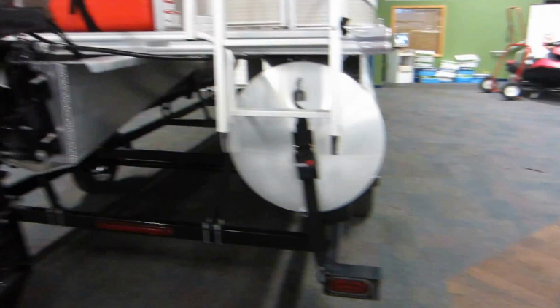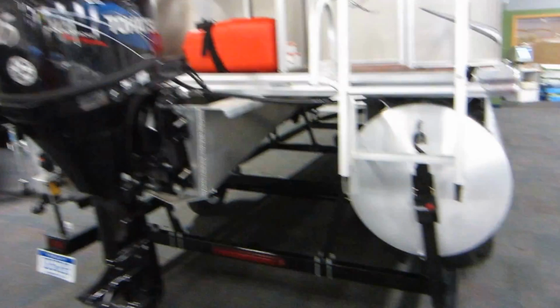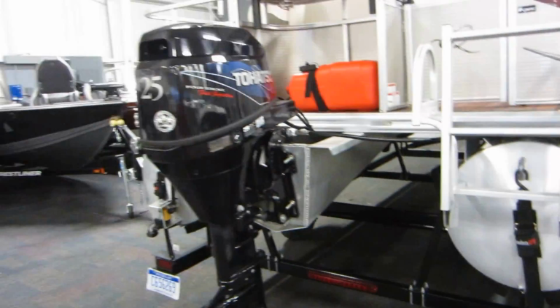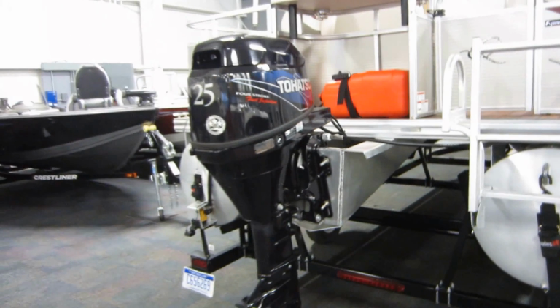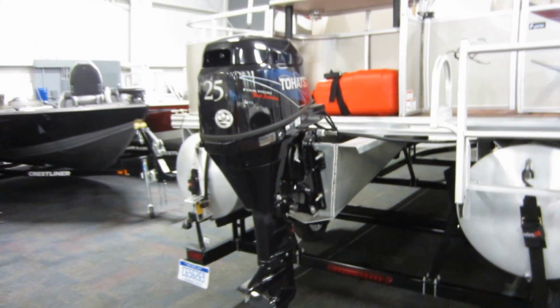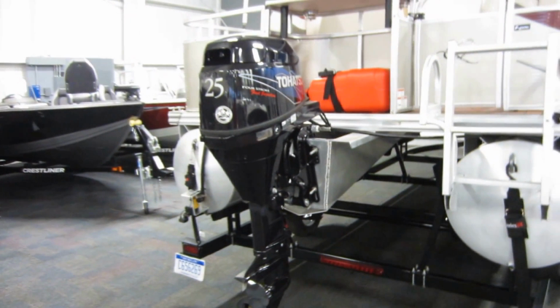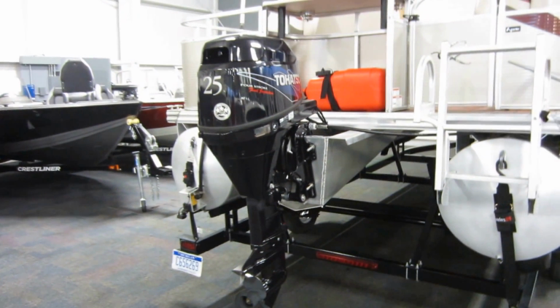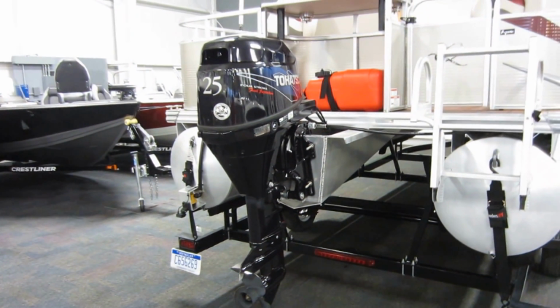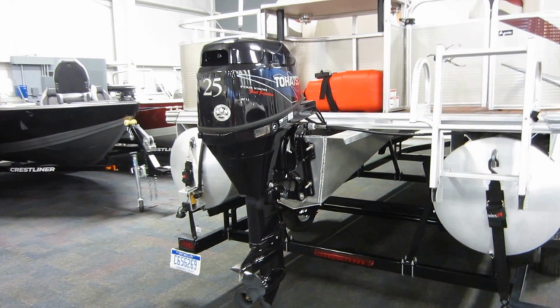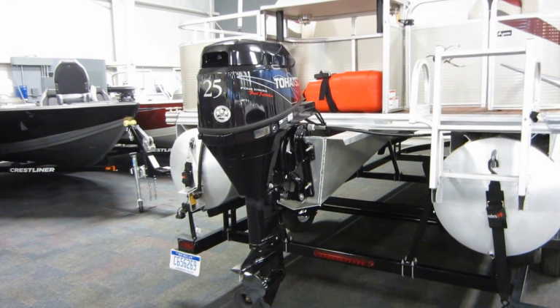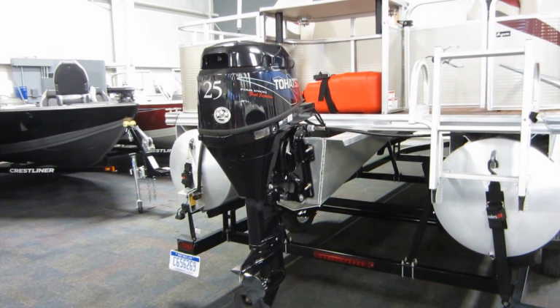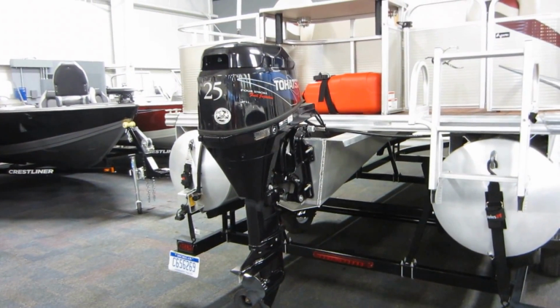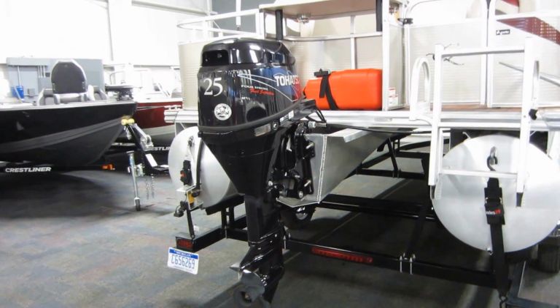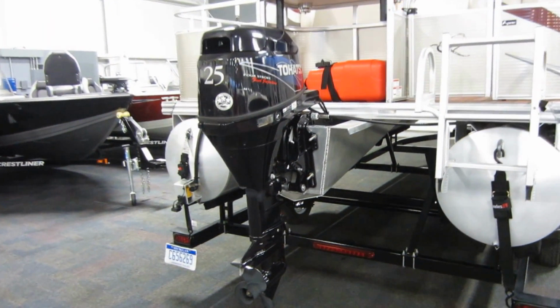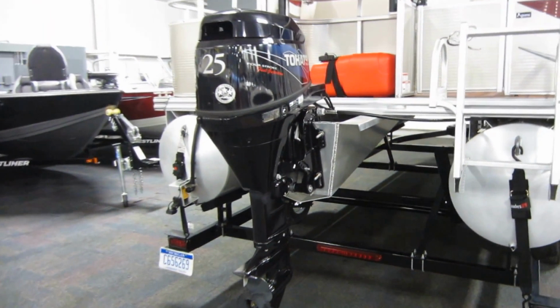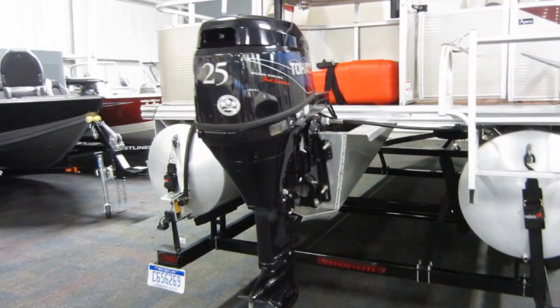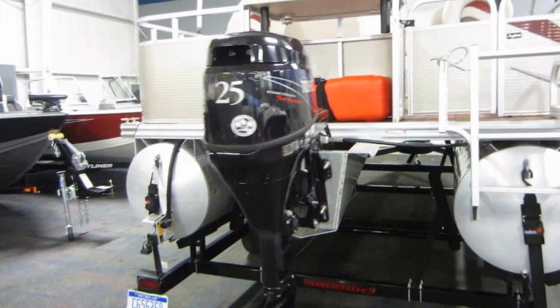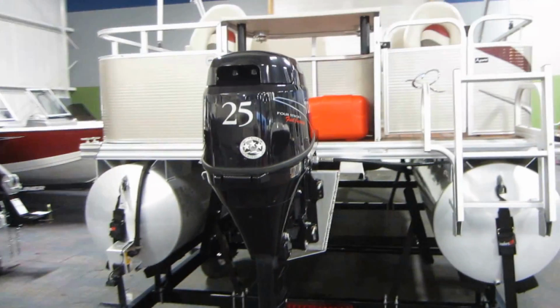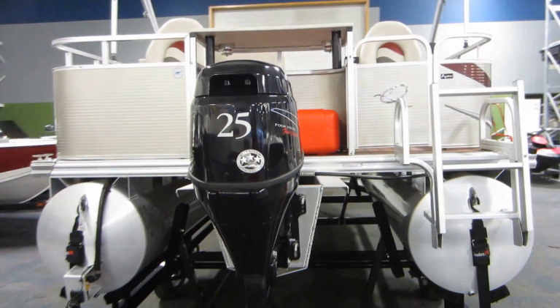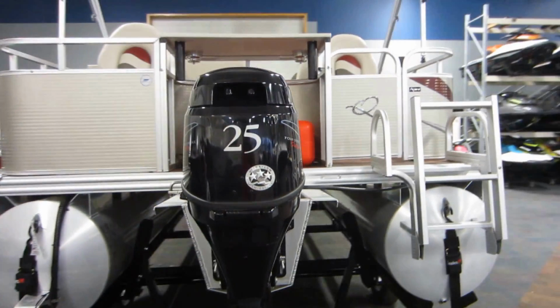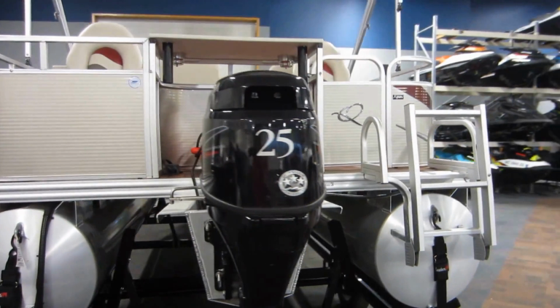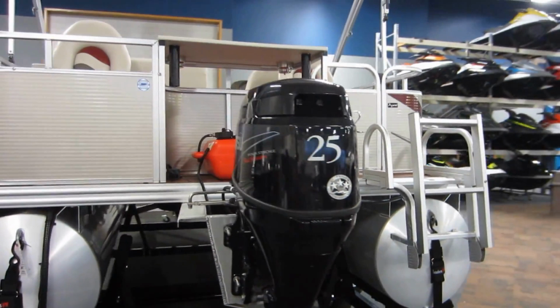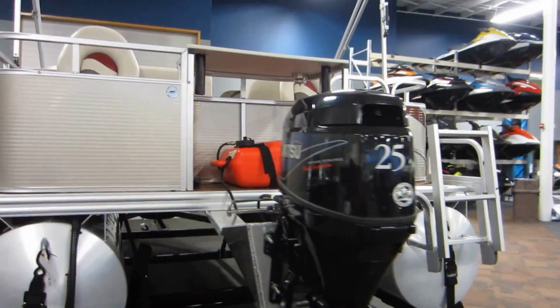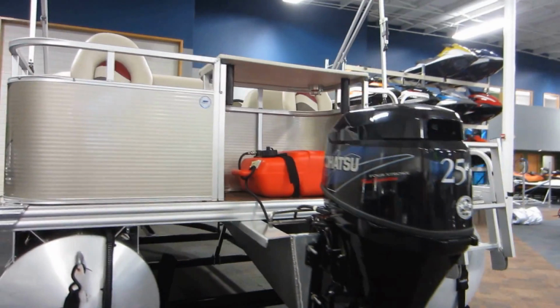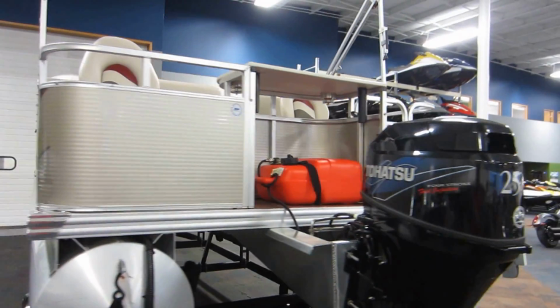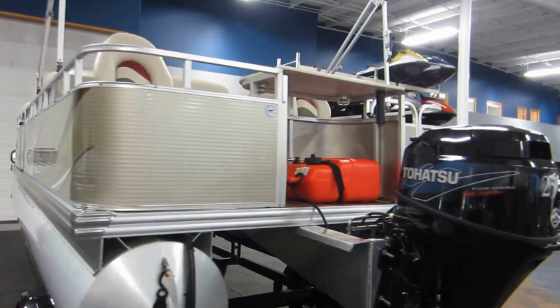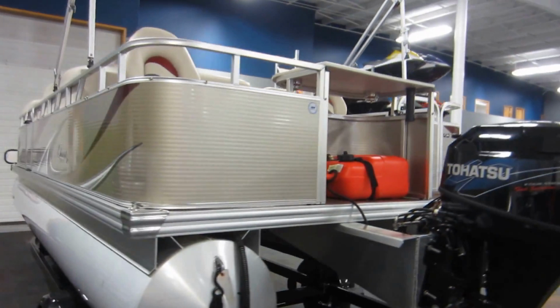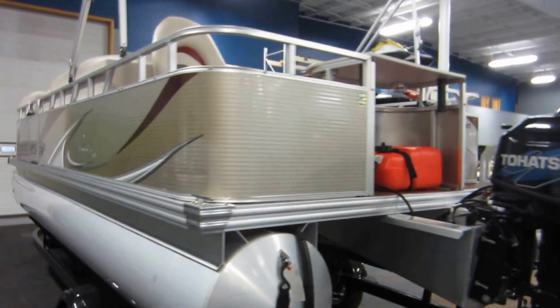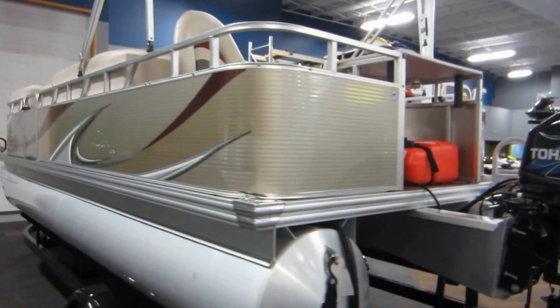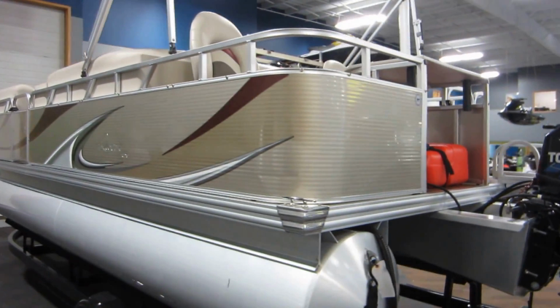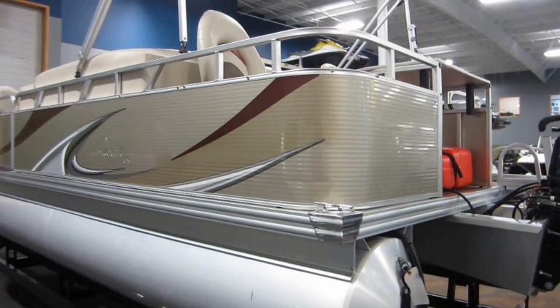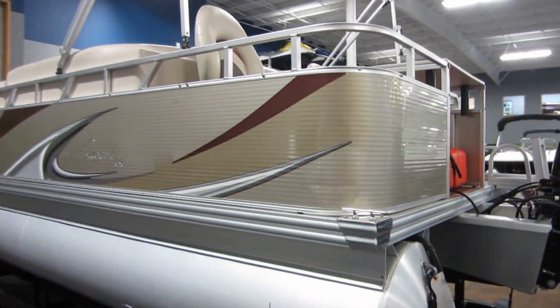It's powered by a 25 horsepower Tohatsu four-stroke fuel-injected outboard. Only 33 engine hours, and it has a 6.6 gallon fuel tank.